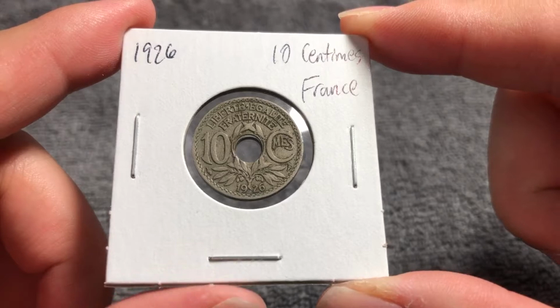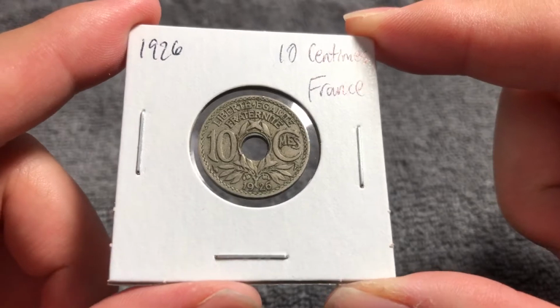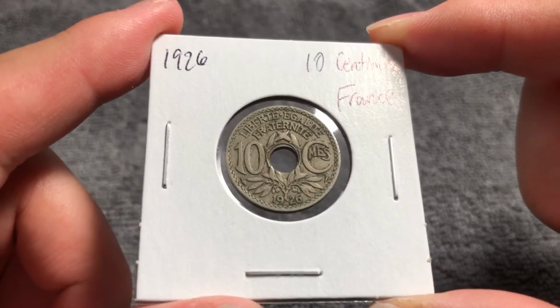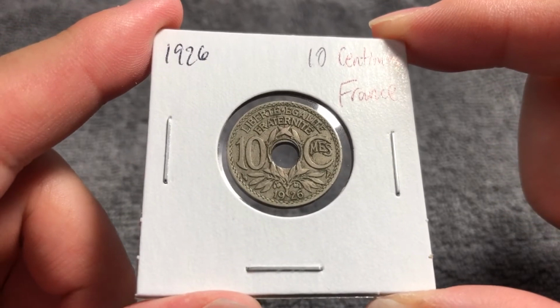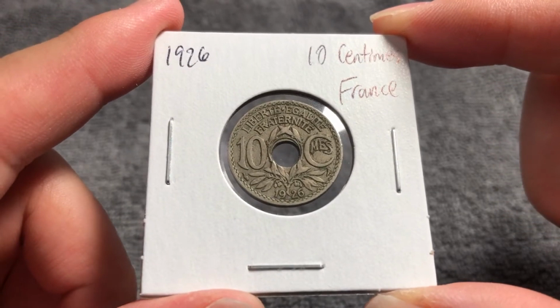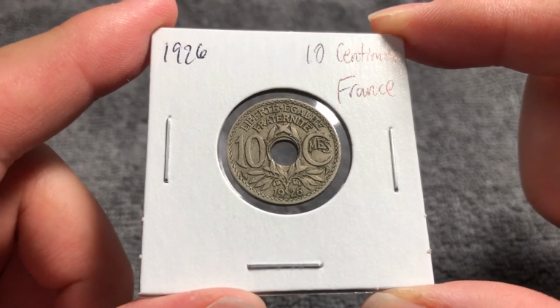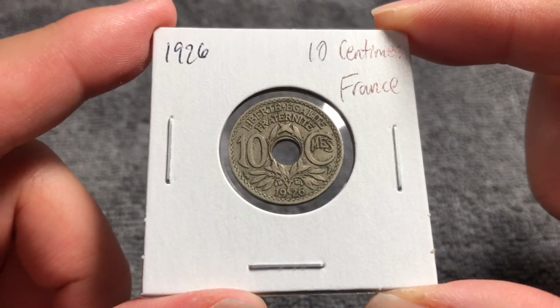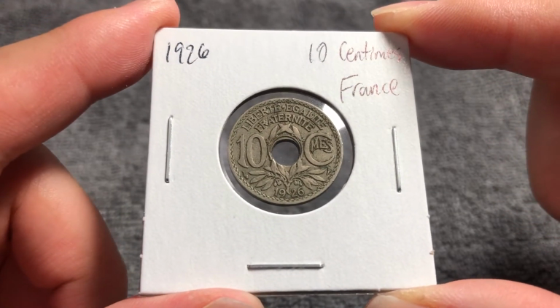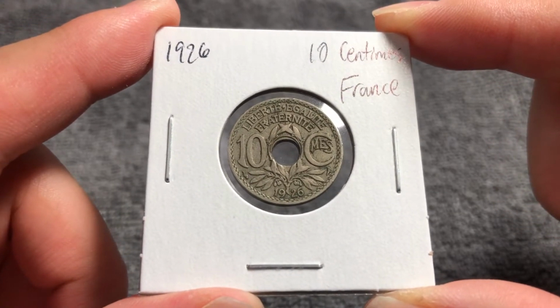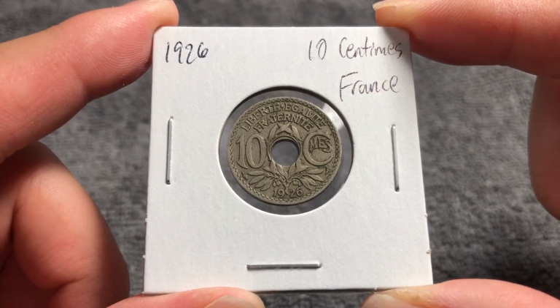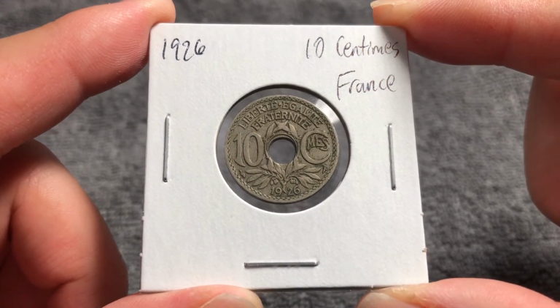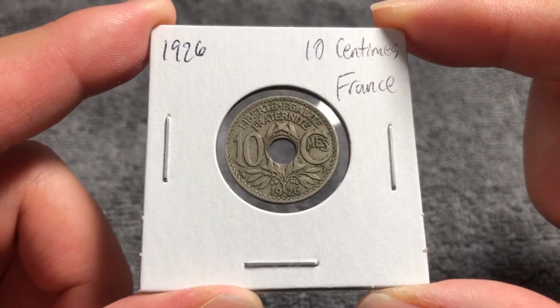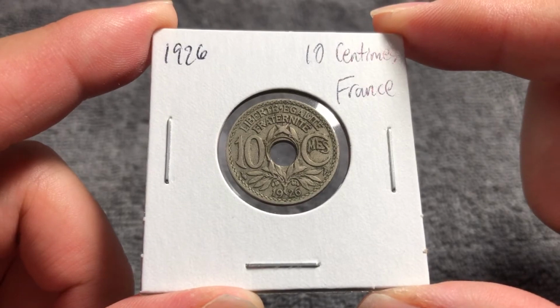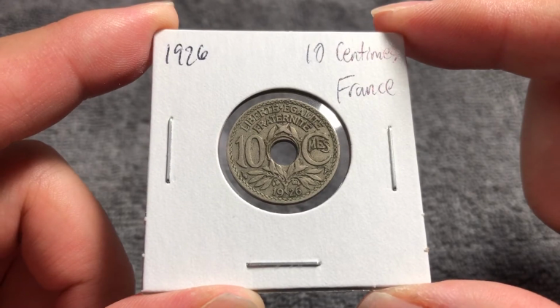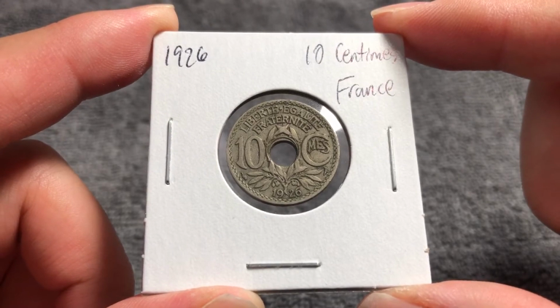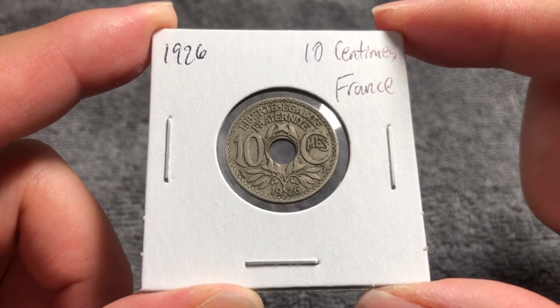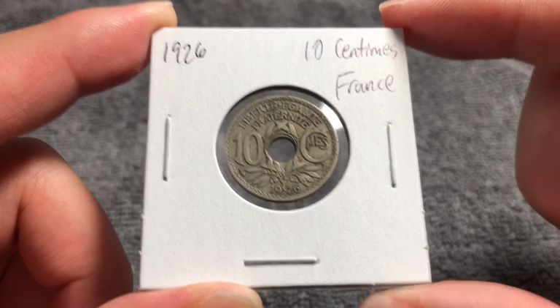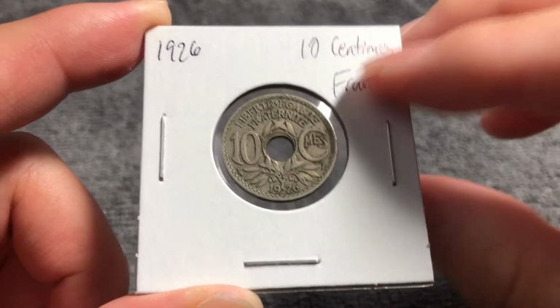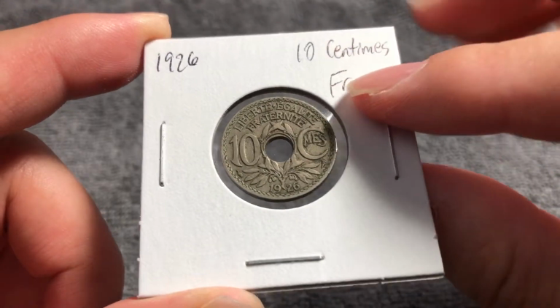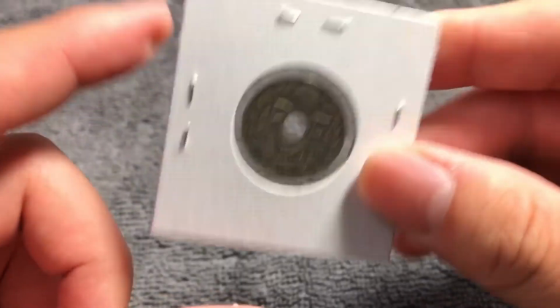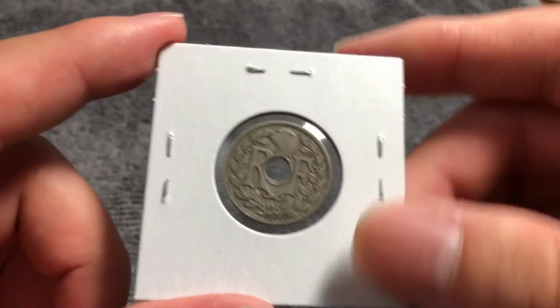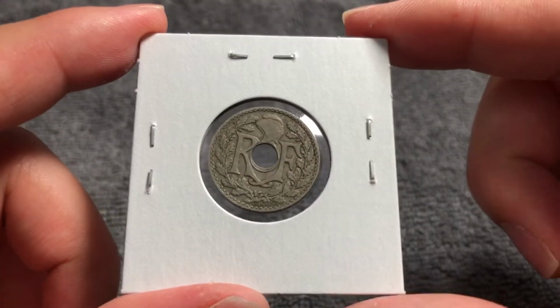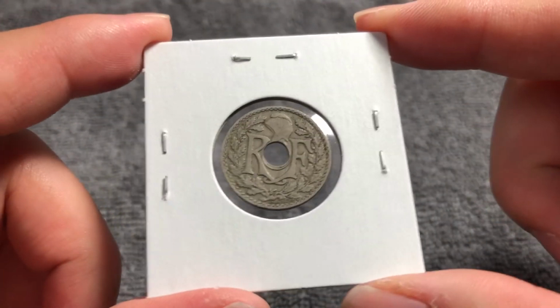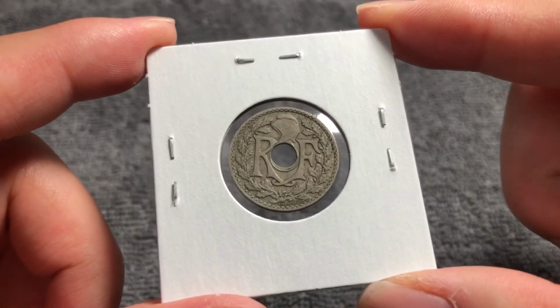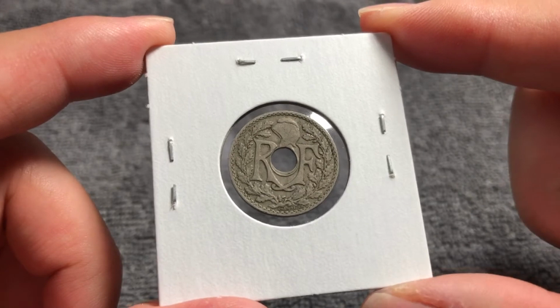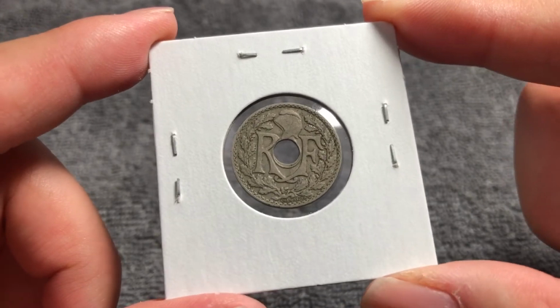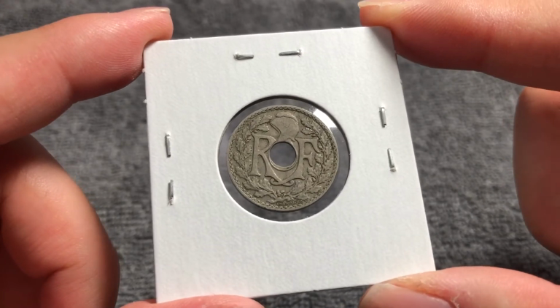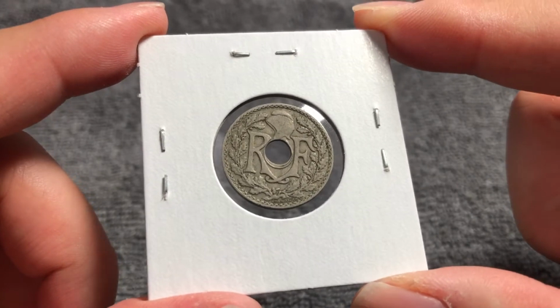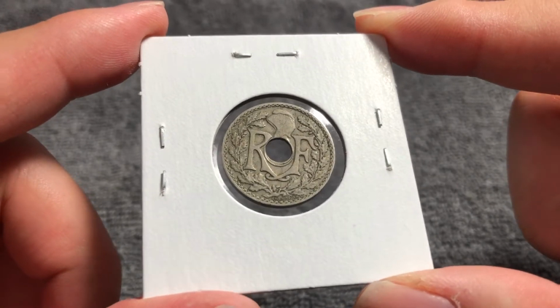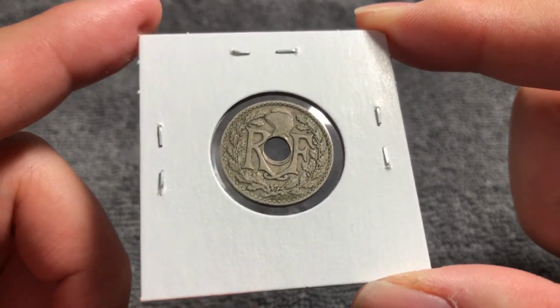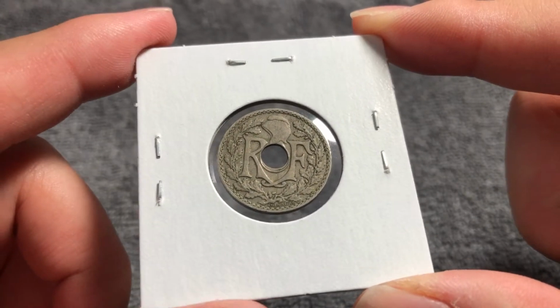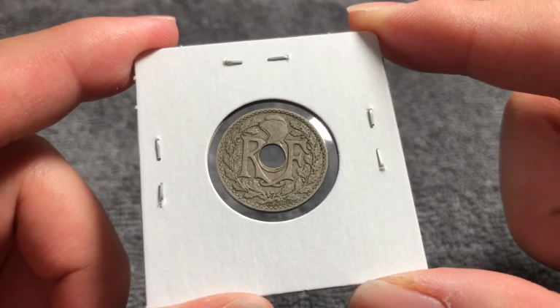Hello everyone and welcome to another installment of the Coin Dictionary. I'm WooHoo and today we'll talk about this 10 centimes coin from France from 1926. We'll go over the history, the value, the basics, and any other pertinent information about this coin. So let's get started.